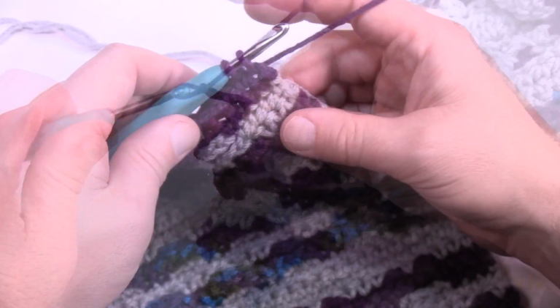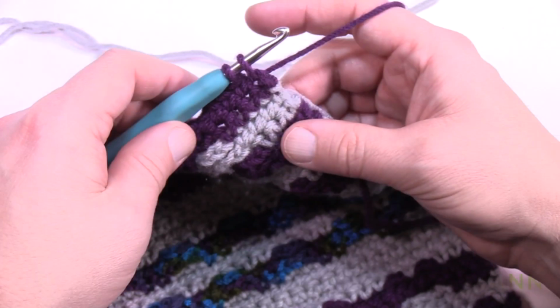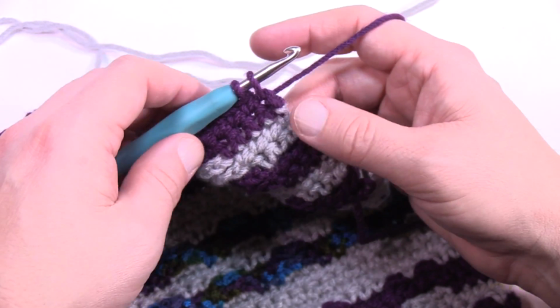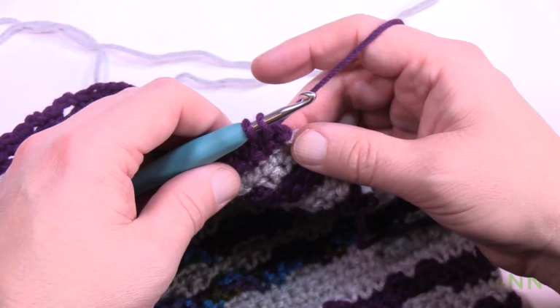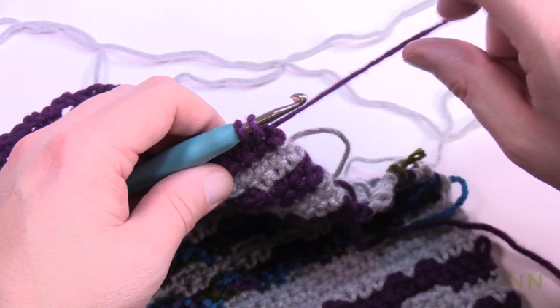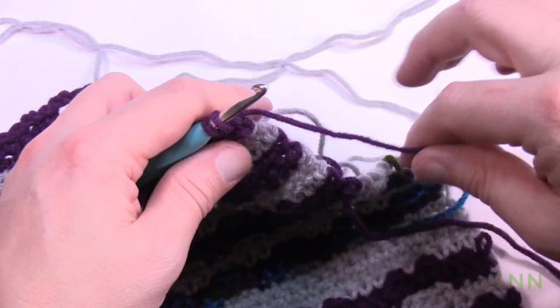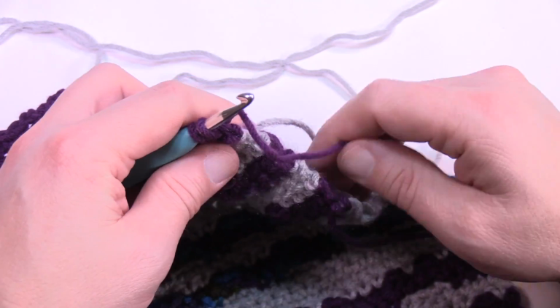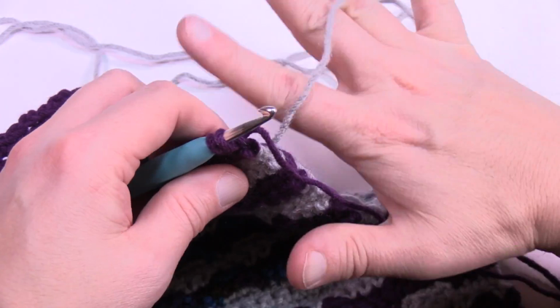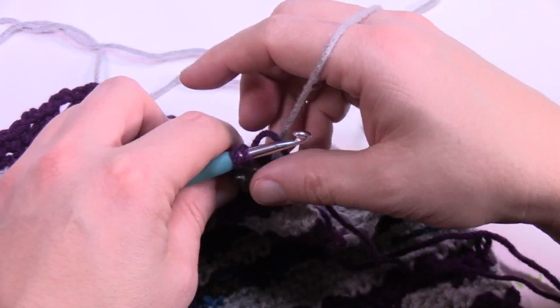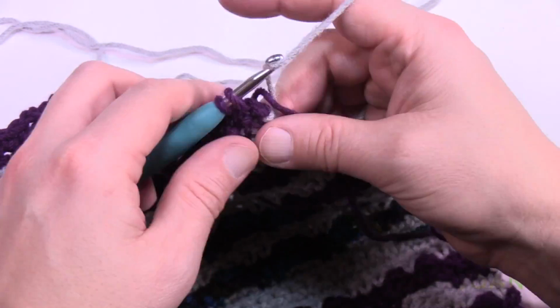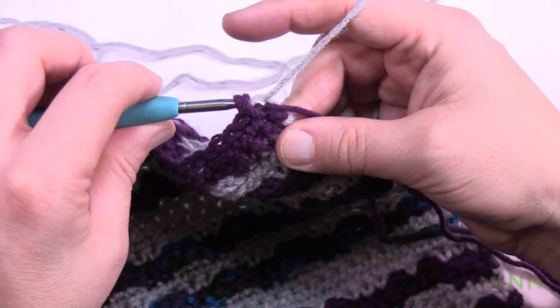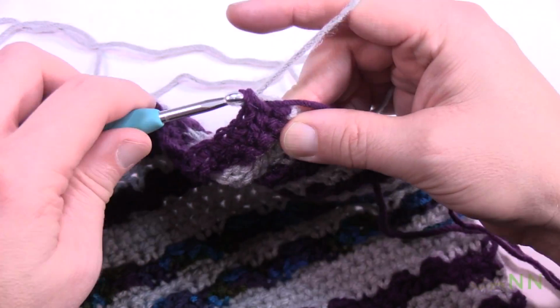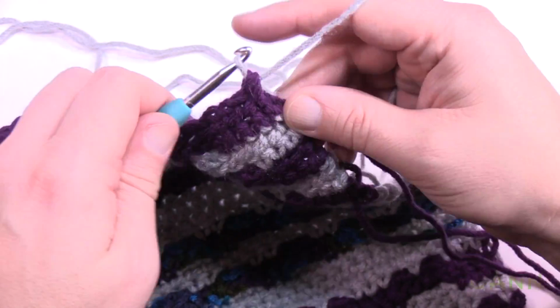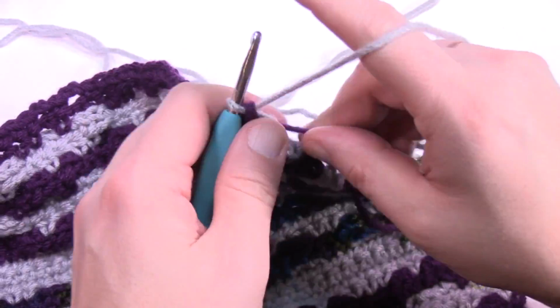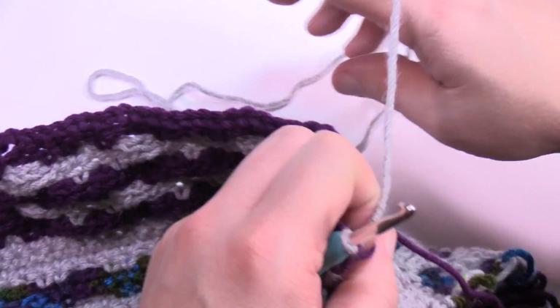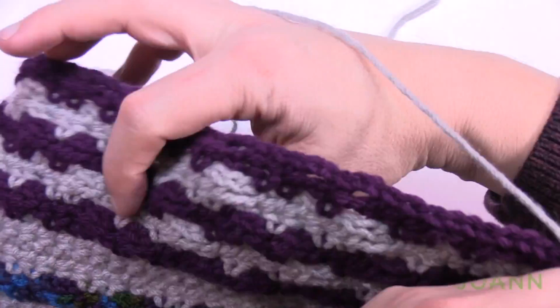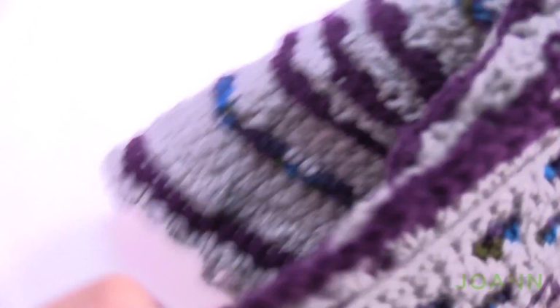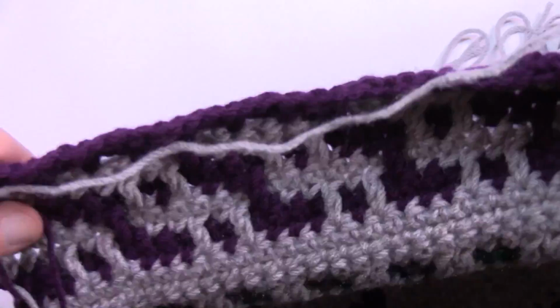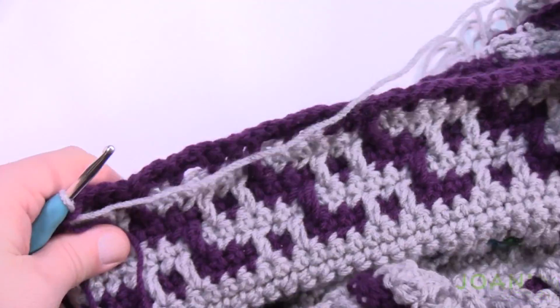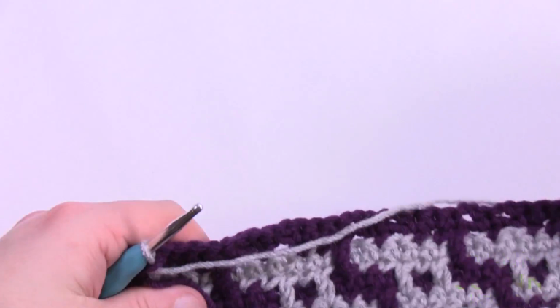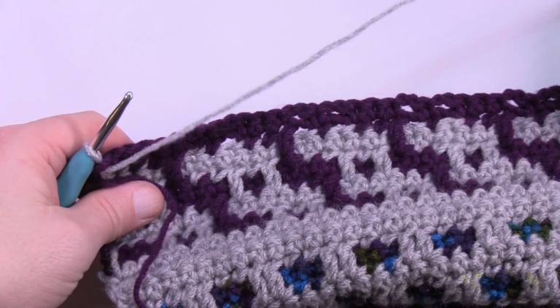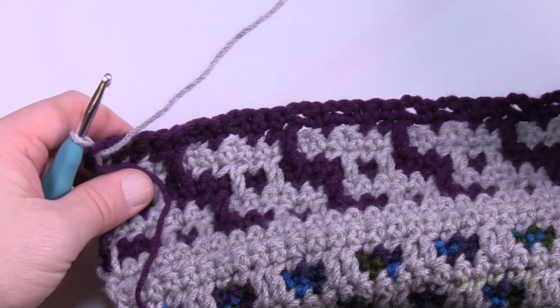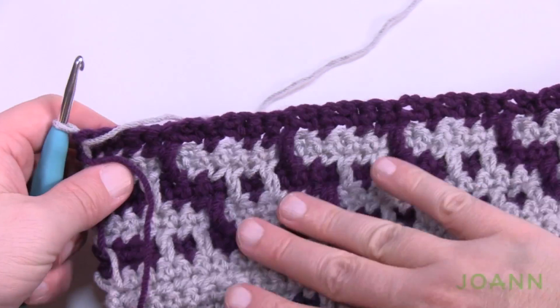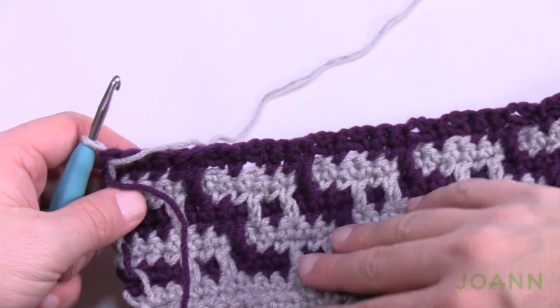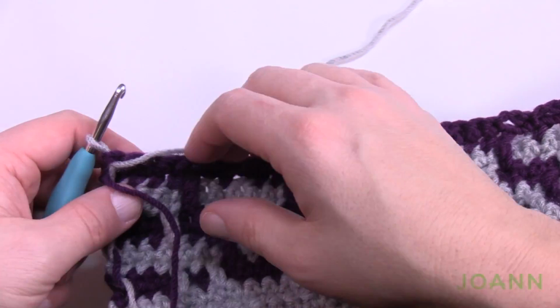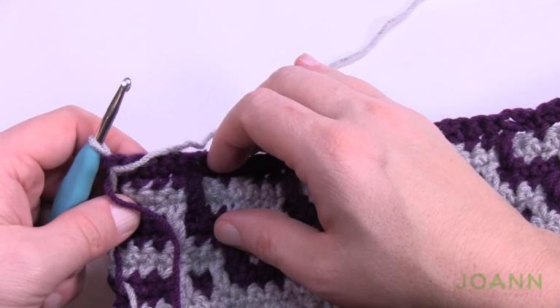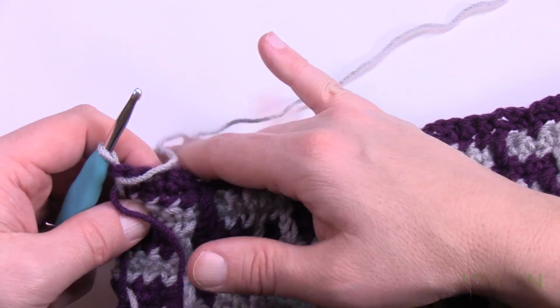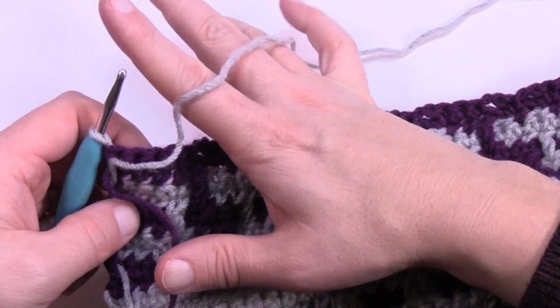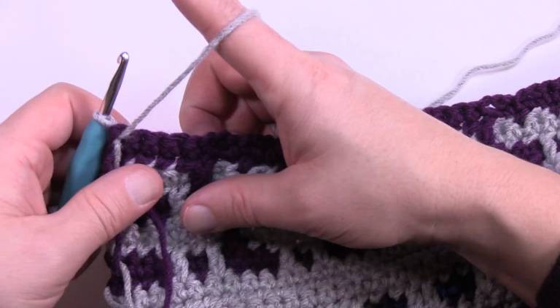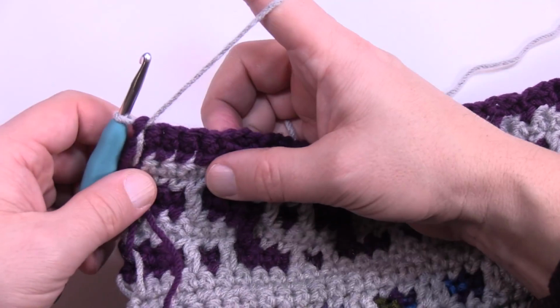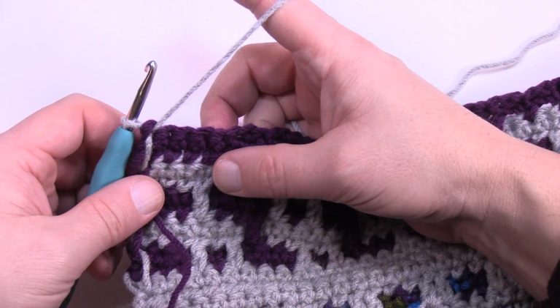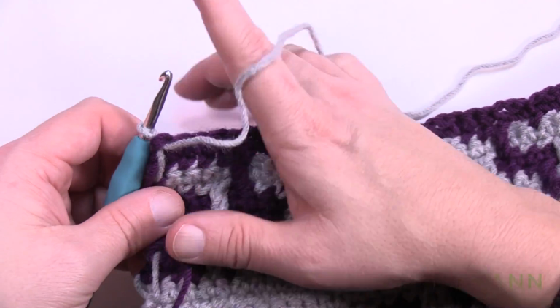I've come to the end of number twelve — switching back to gray. We're going to get ready for row thirteen, where we start doing our drop-downs again and create some more spaces.